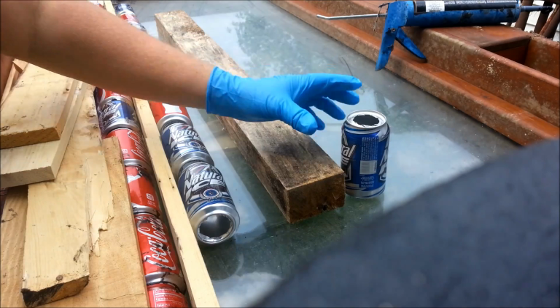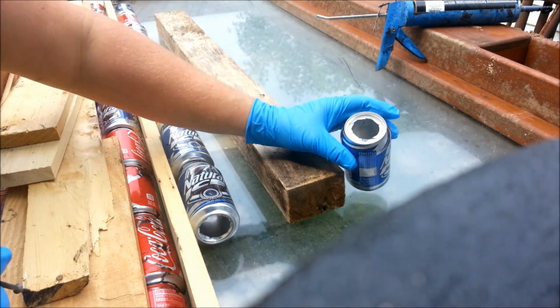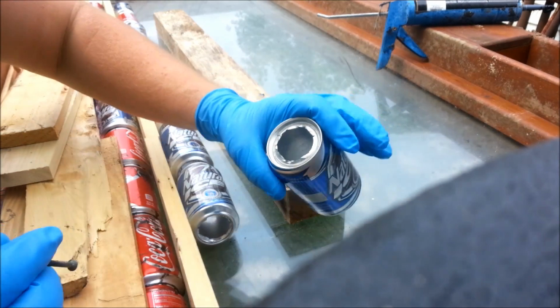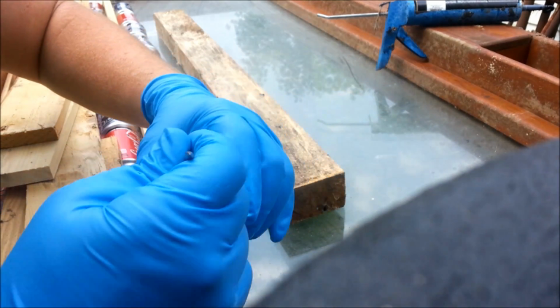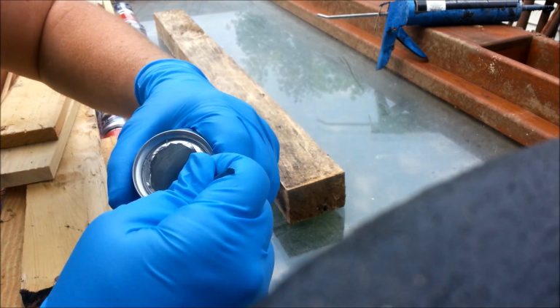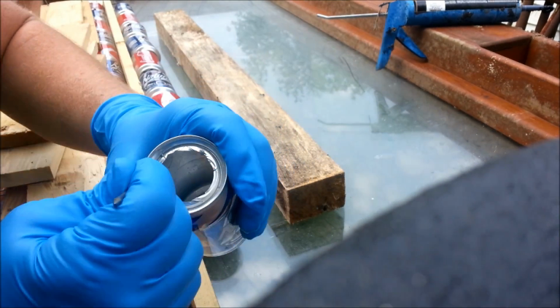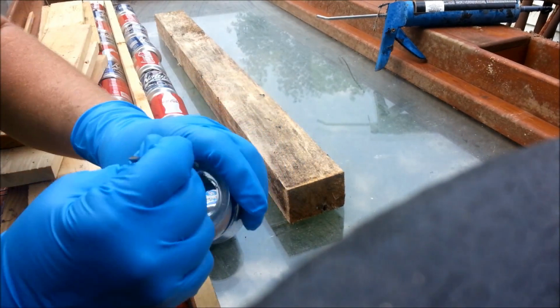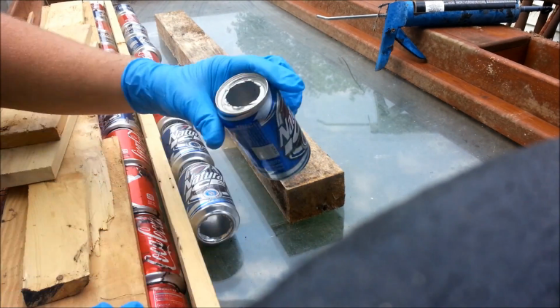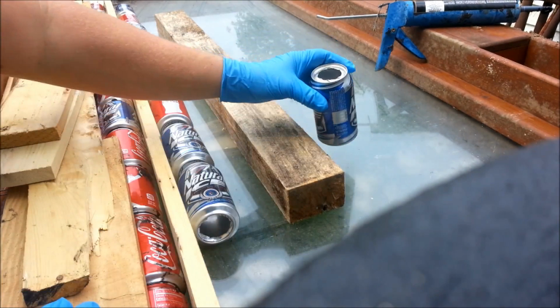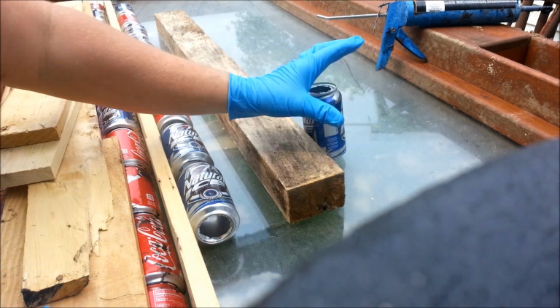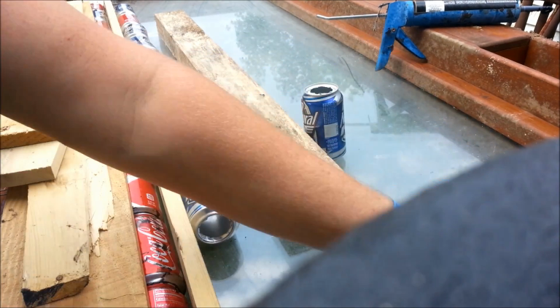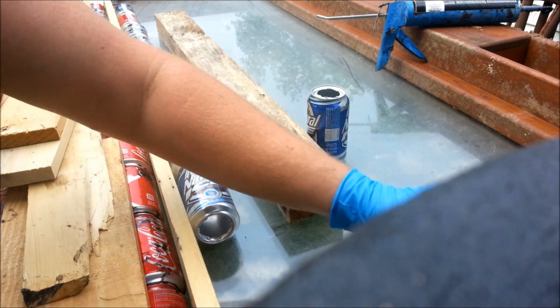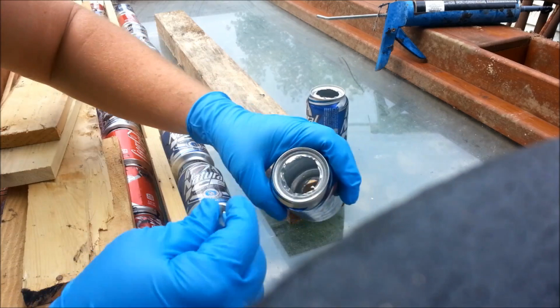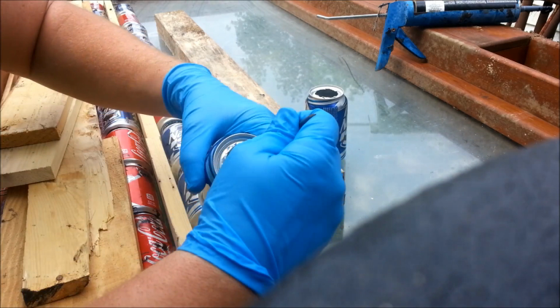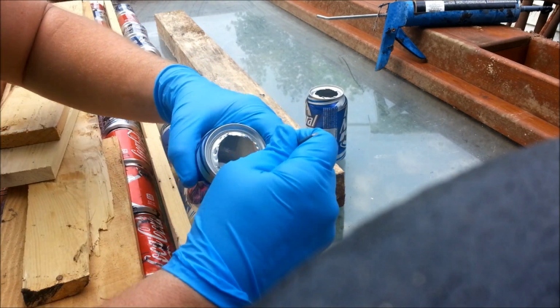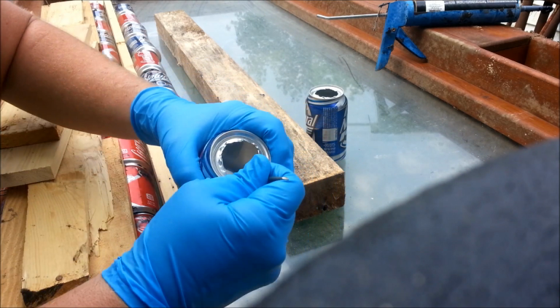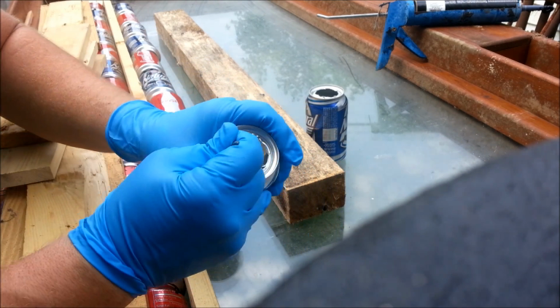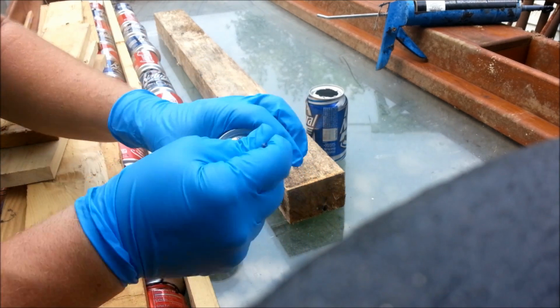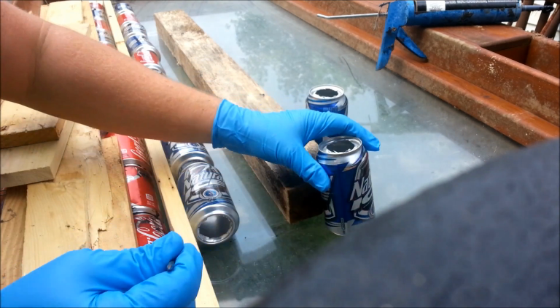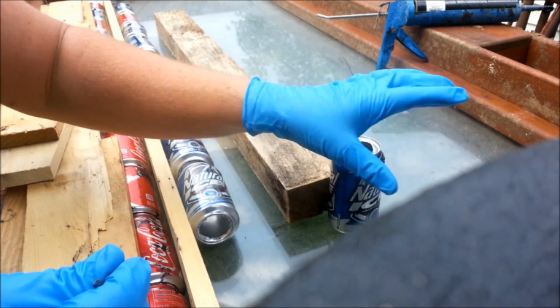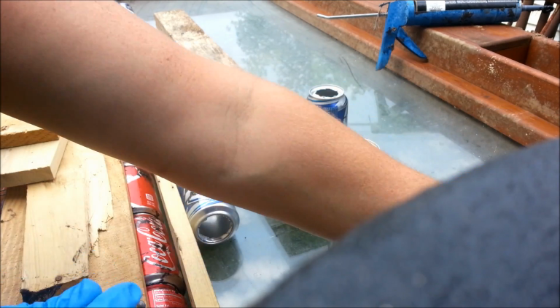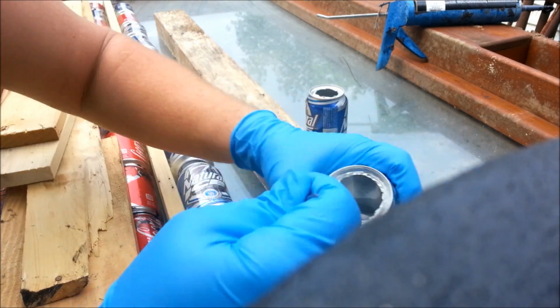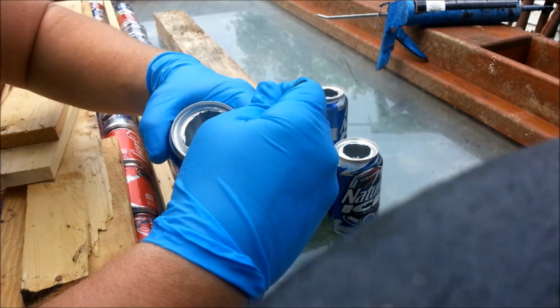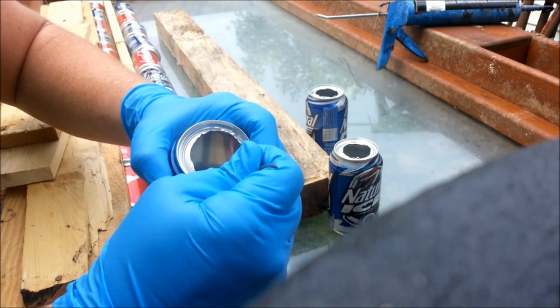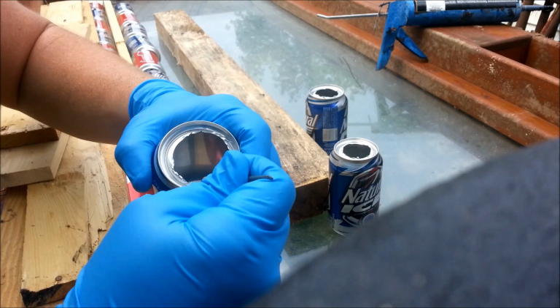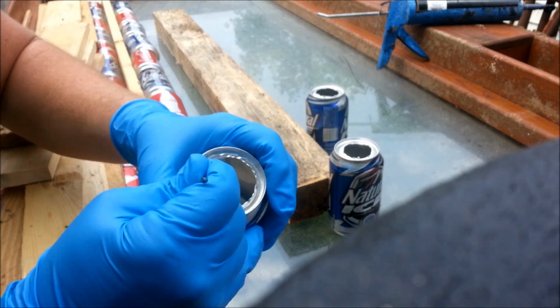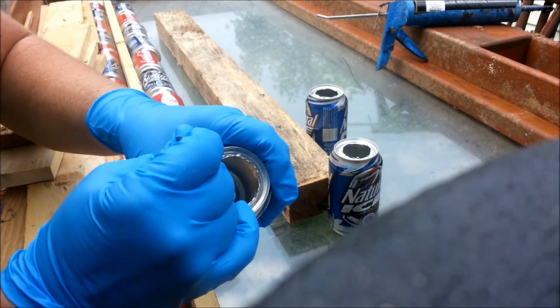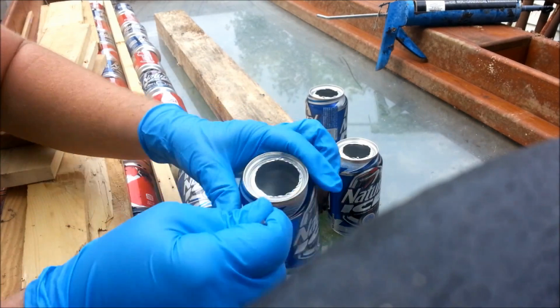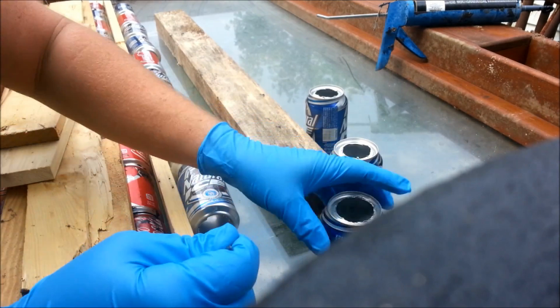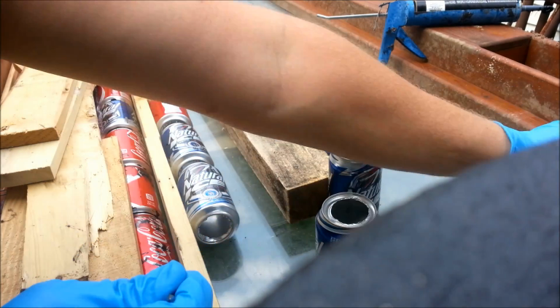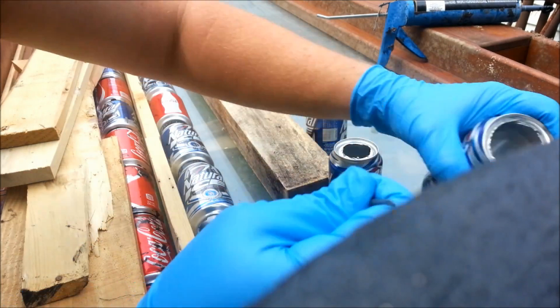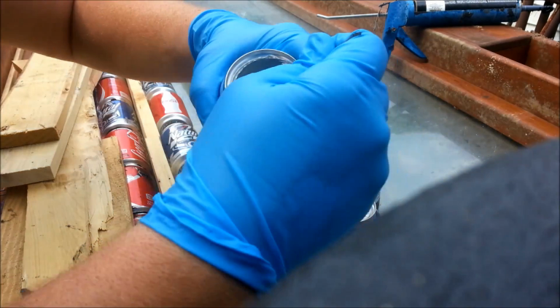I'm going to show you the gluing process right here. When you cut these out, it left a little burr, so I'm just pushing those all down to make sure they seat together good. Only takes a second.